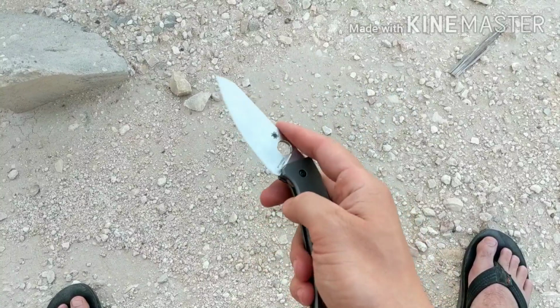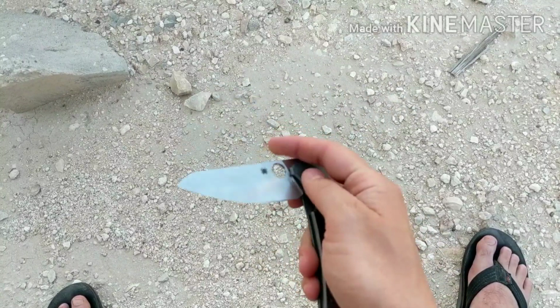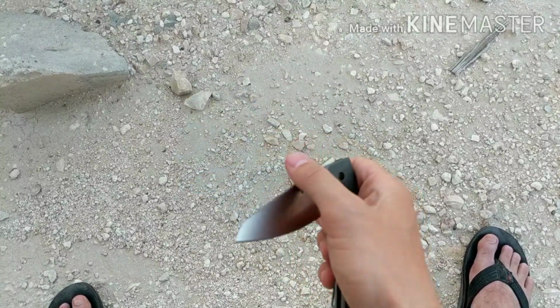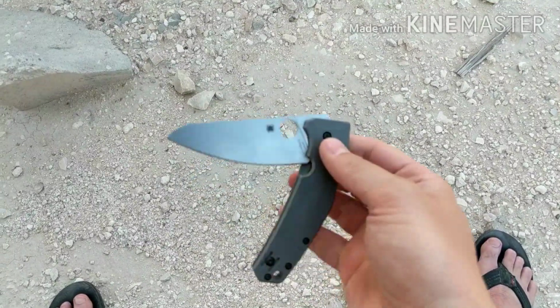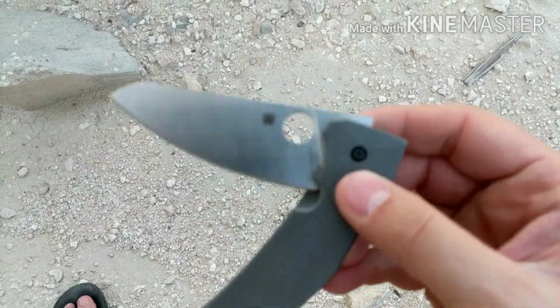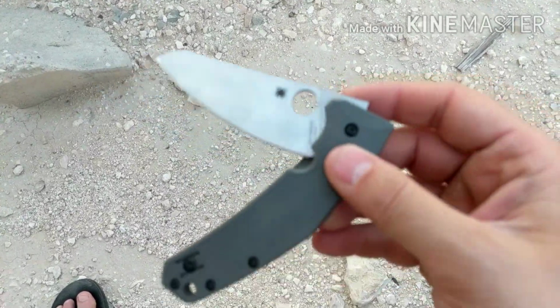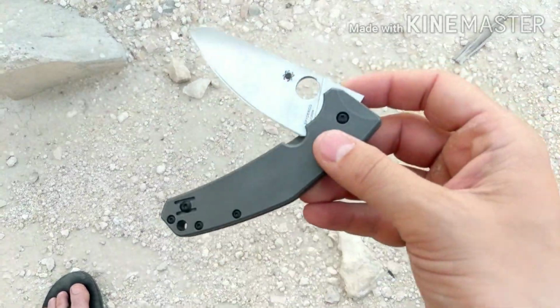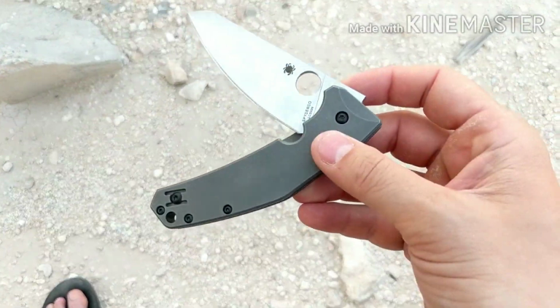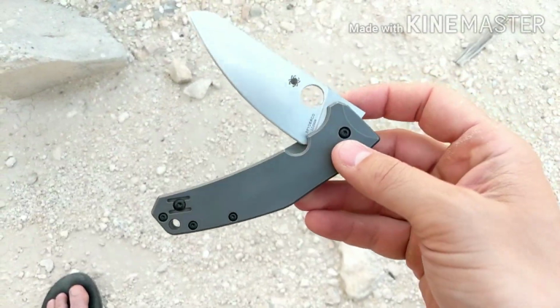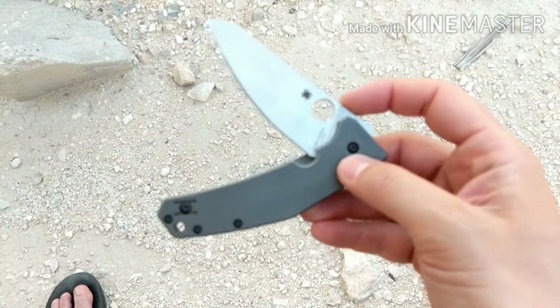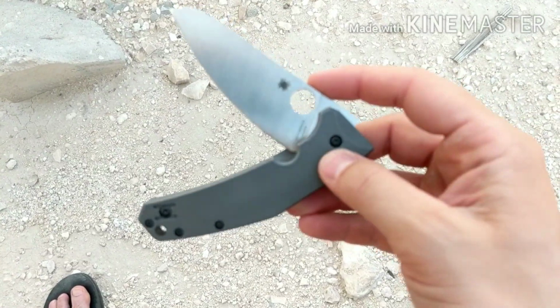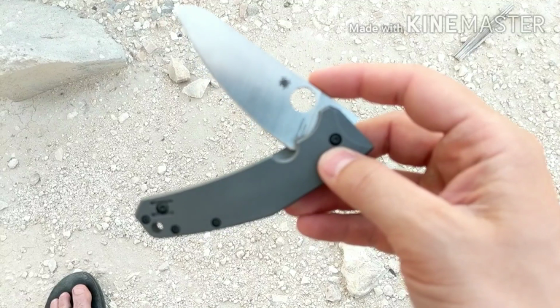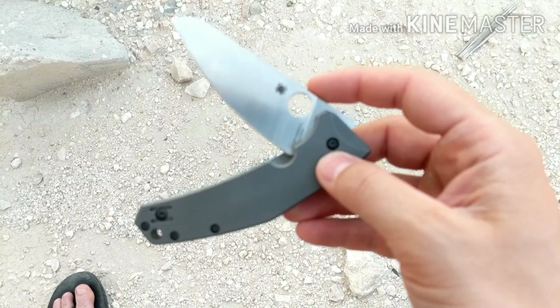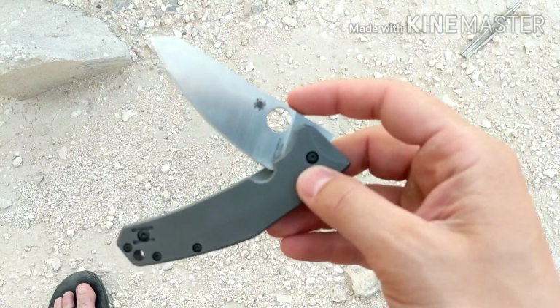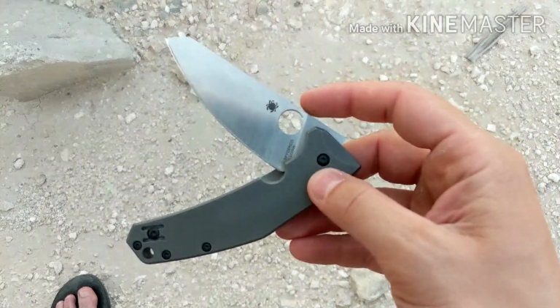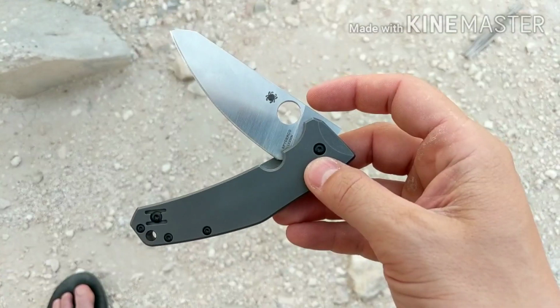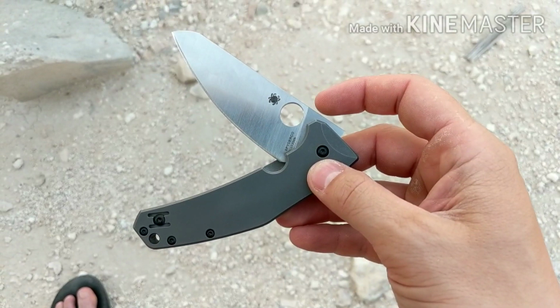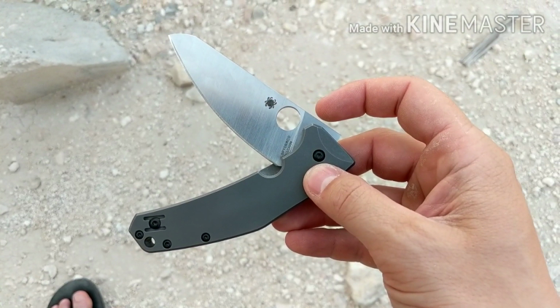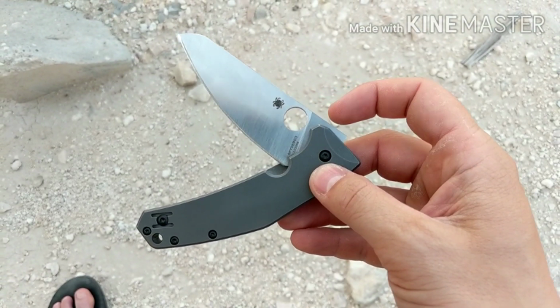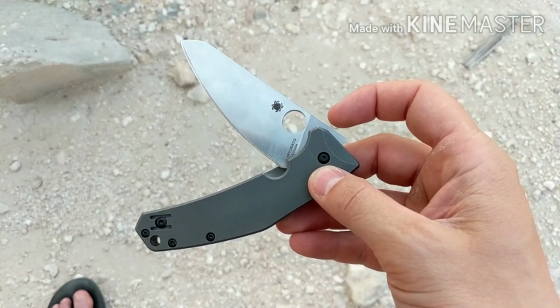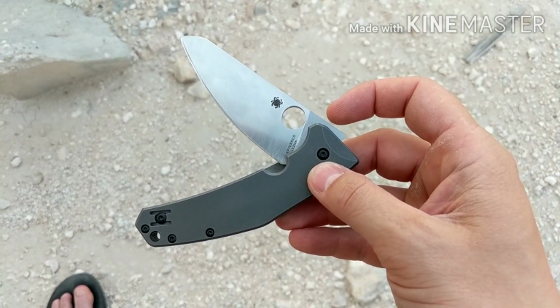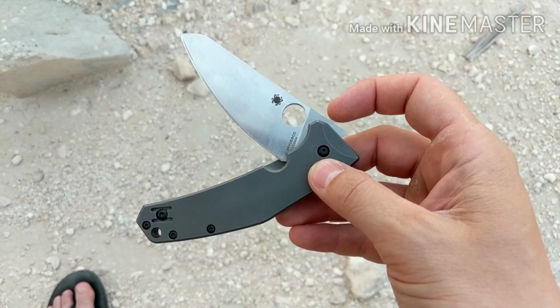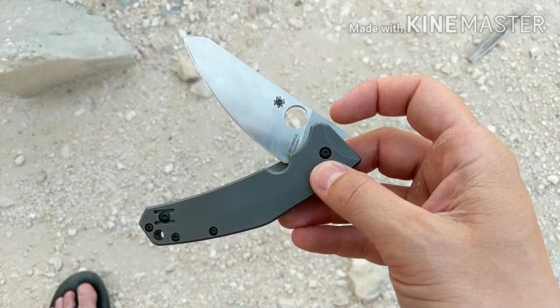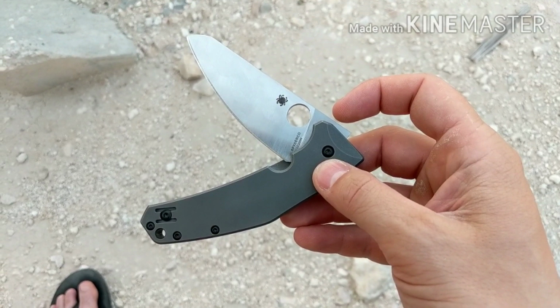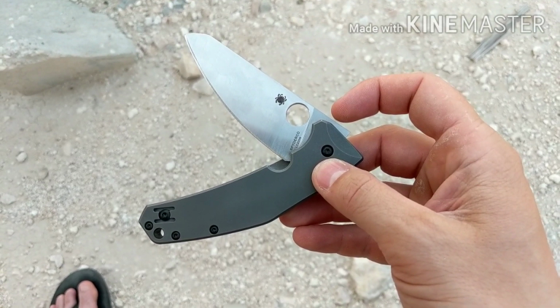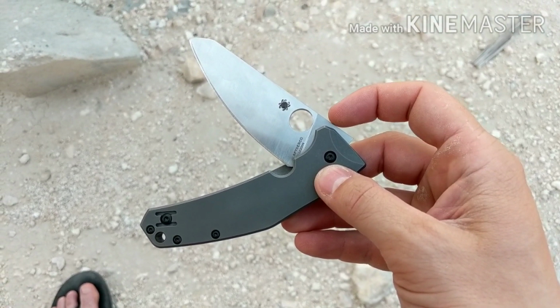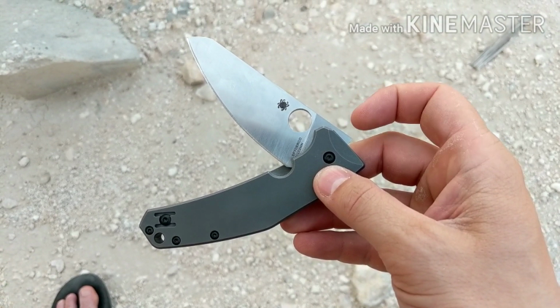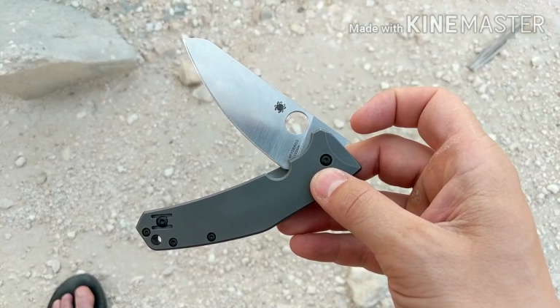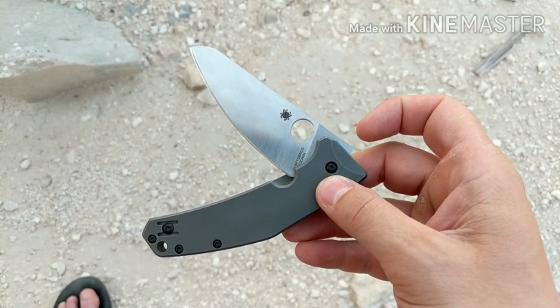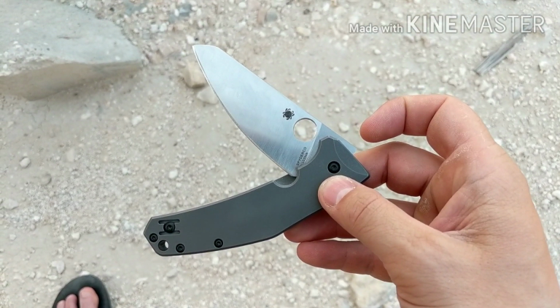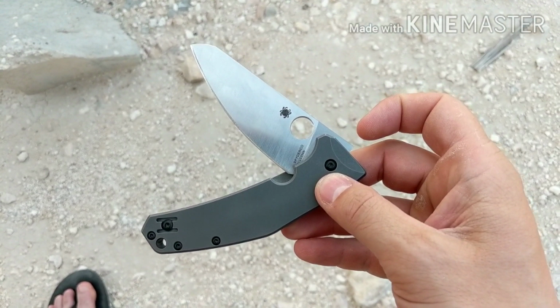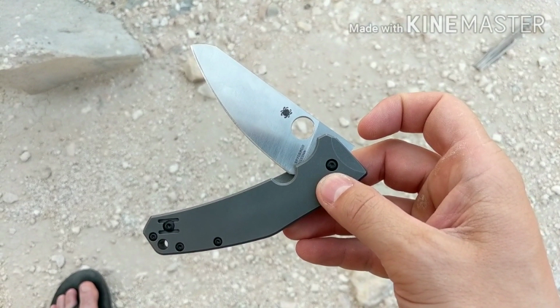That's all I got guys. When I mod it some more I'll probably anno the handles too, along with continuing to chop the blade. I'll let you know how the finished product looks once I can get to a place where I can do that. See you in the next one.